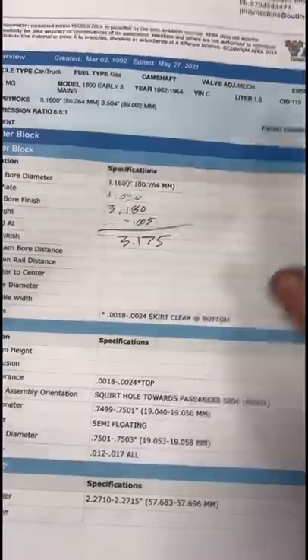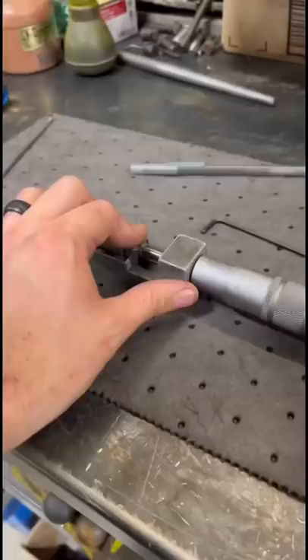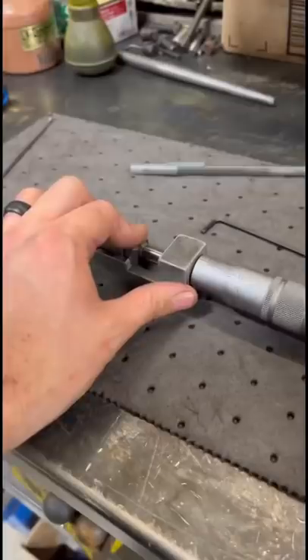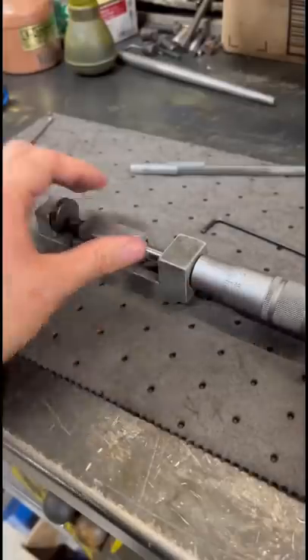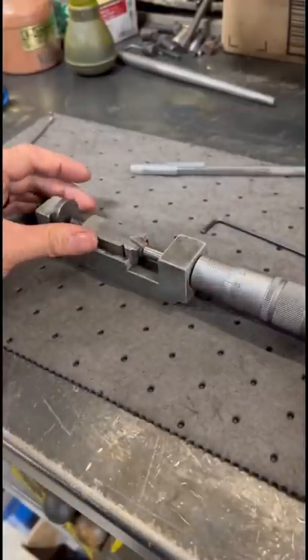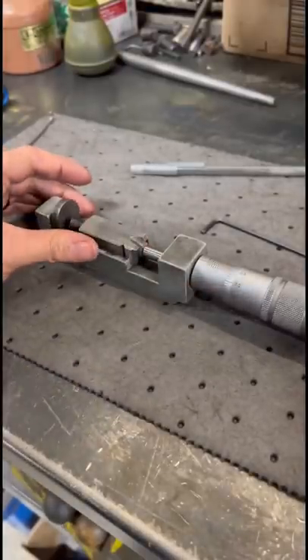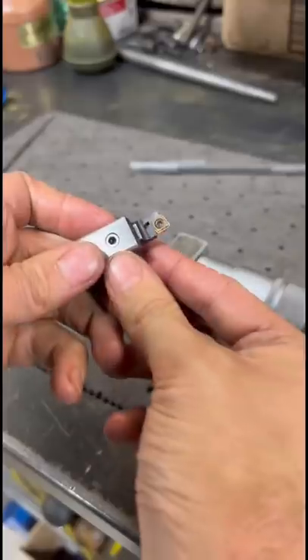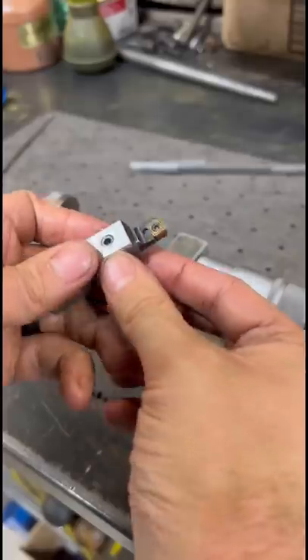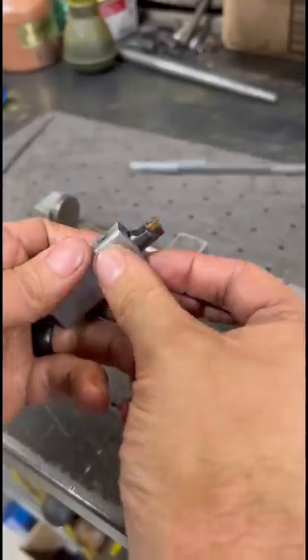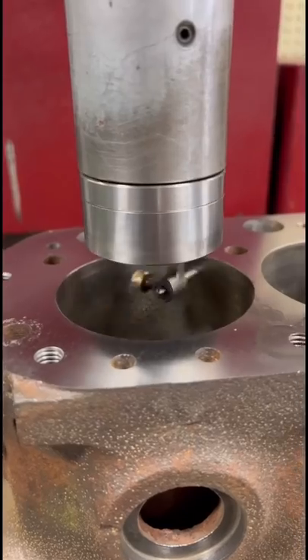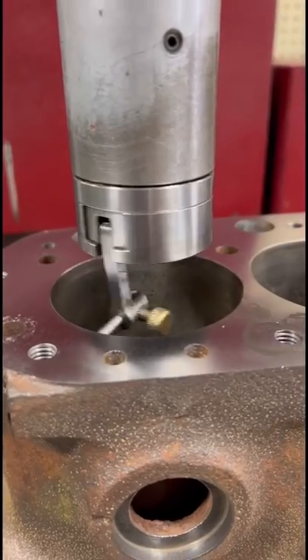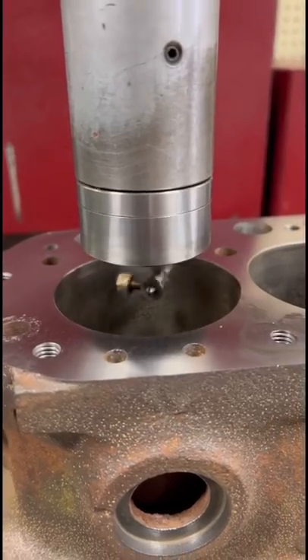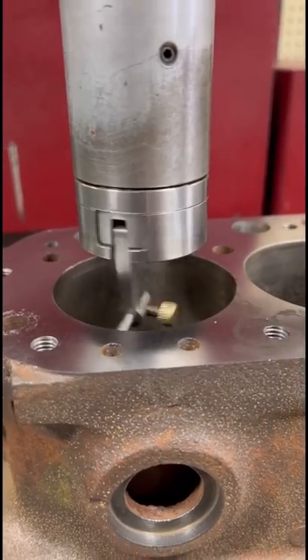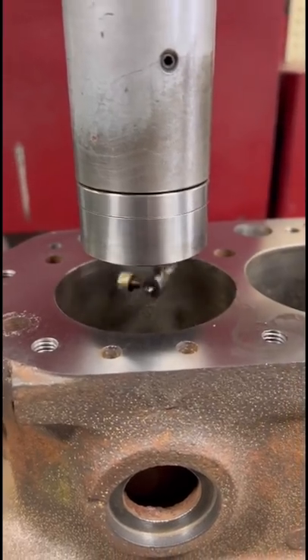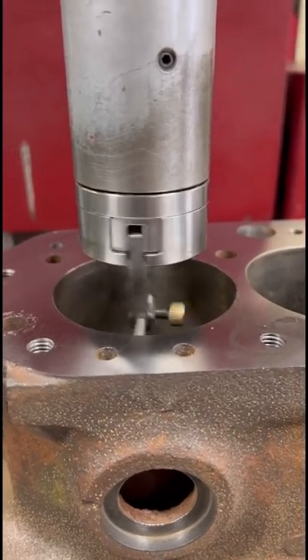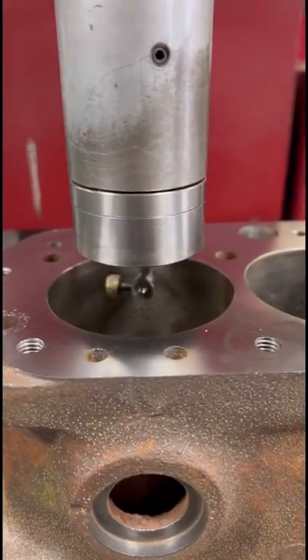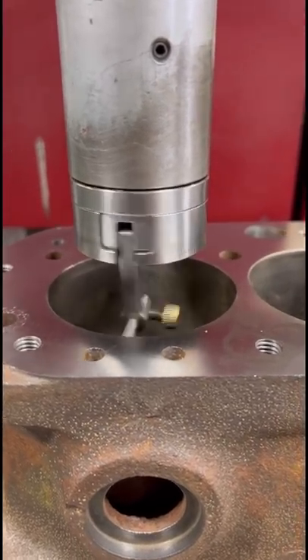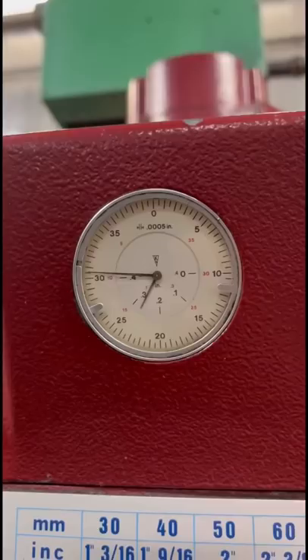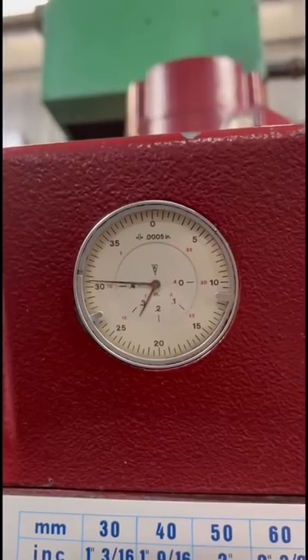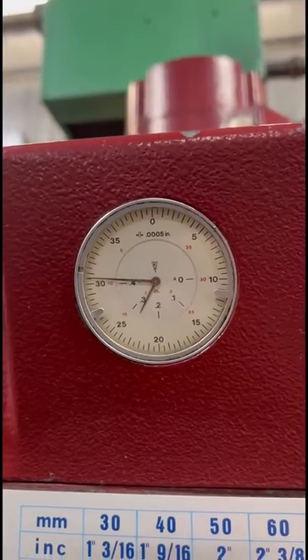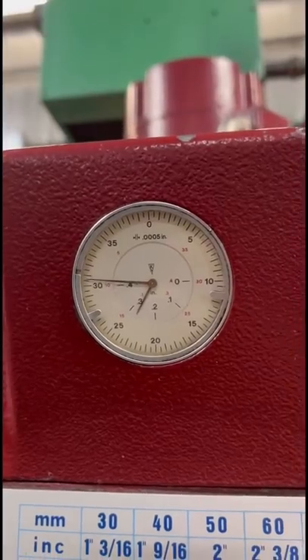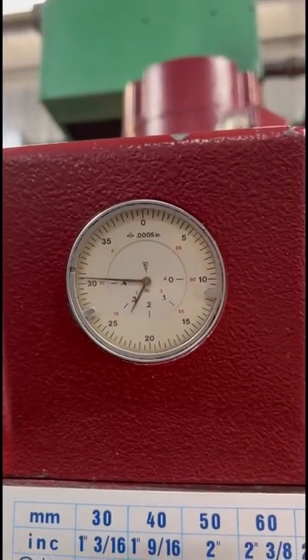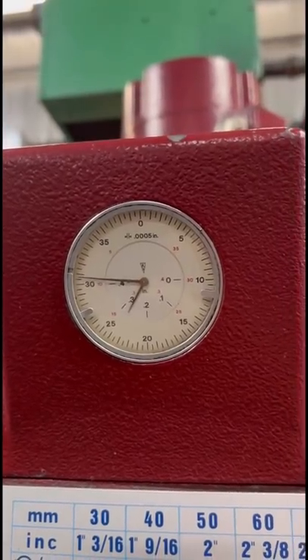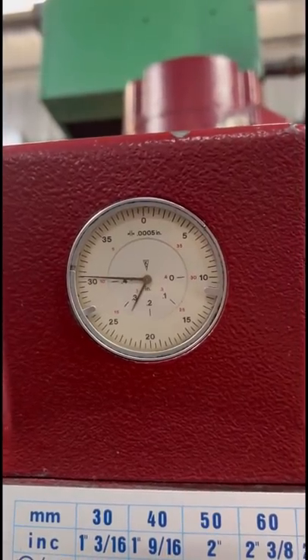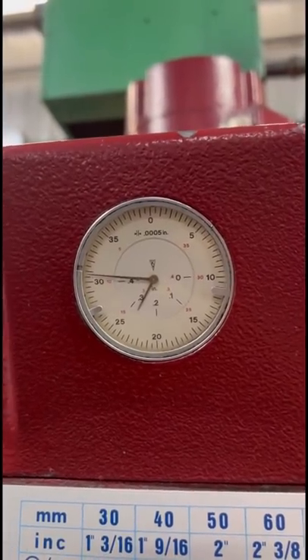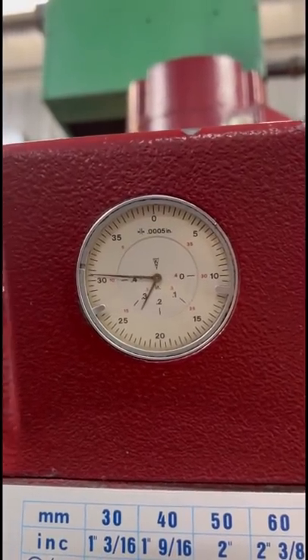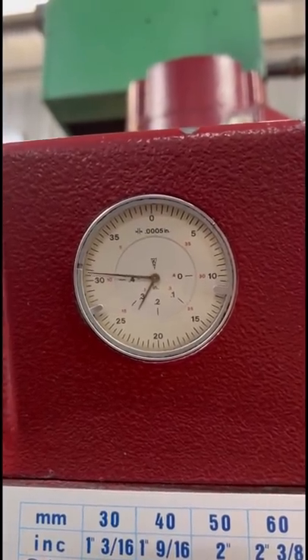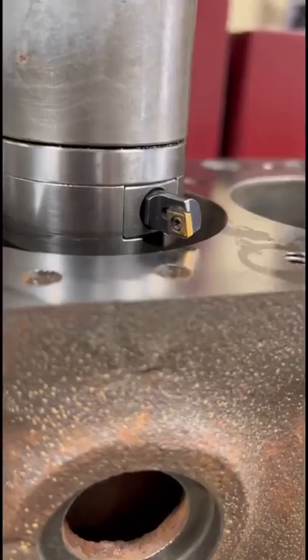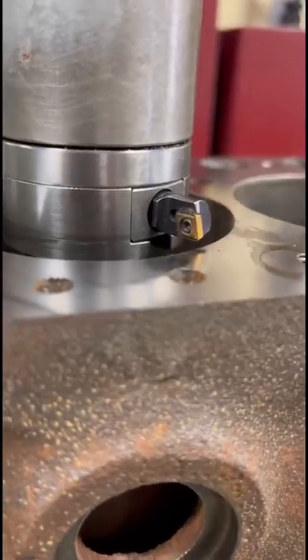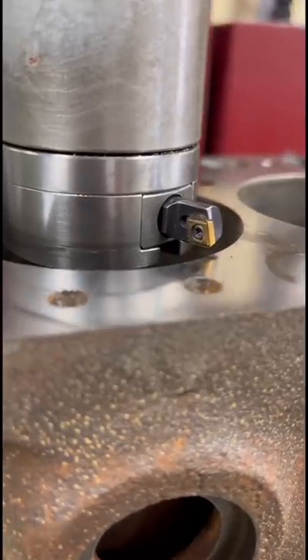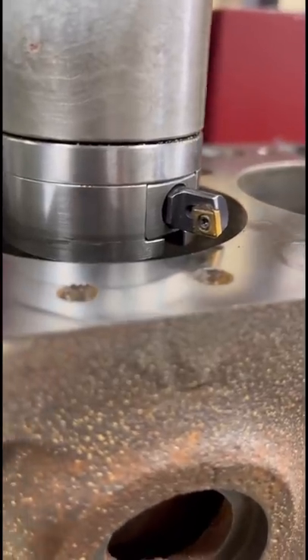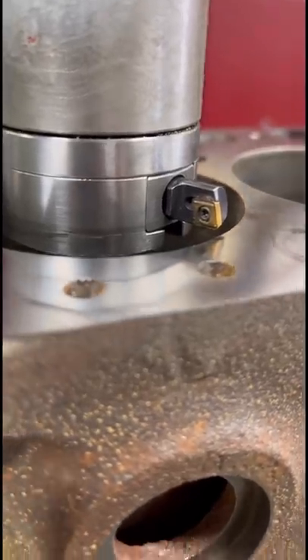We'll do some quick math and set up our cutter so we bore to the correct size. Finally we're ready to get centered up on the first cylinder bore. If the needle runs through, that's good news, so we lock down the table and we'll get the cutter and the spindle so that we can make our cut.